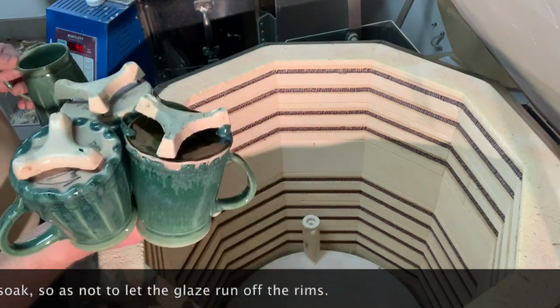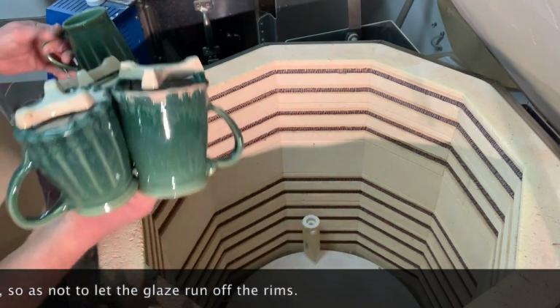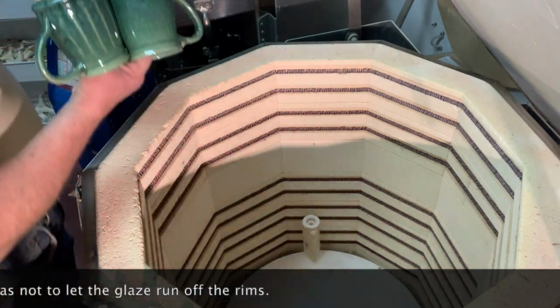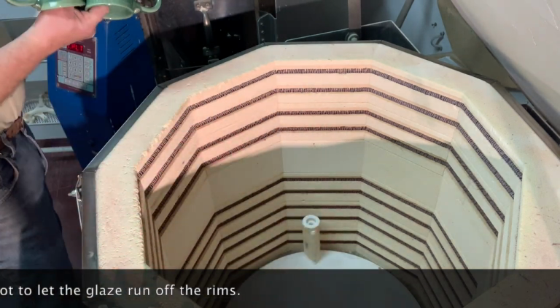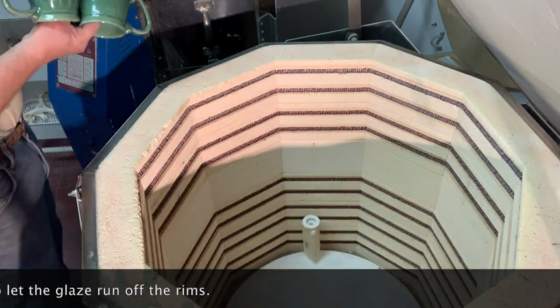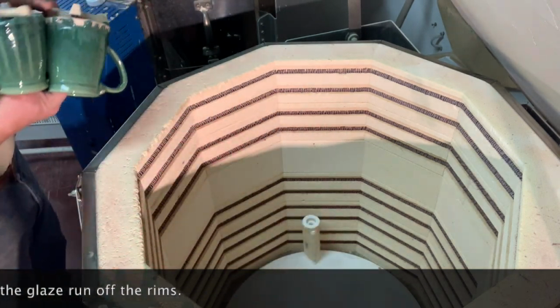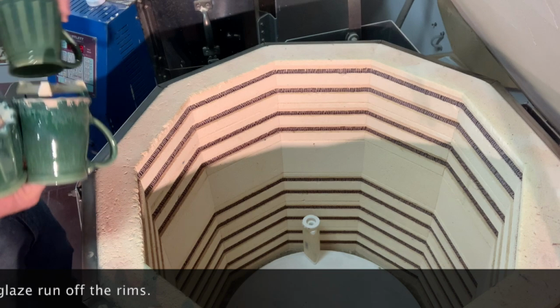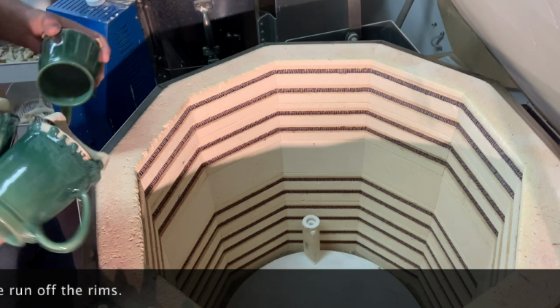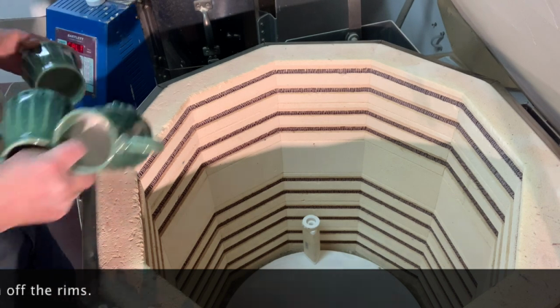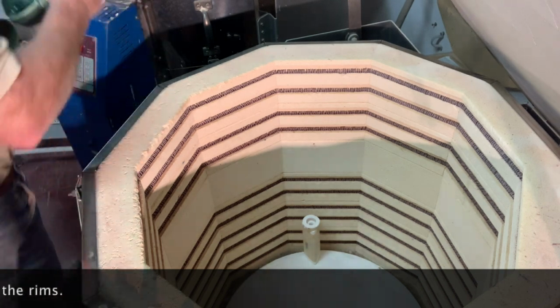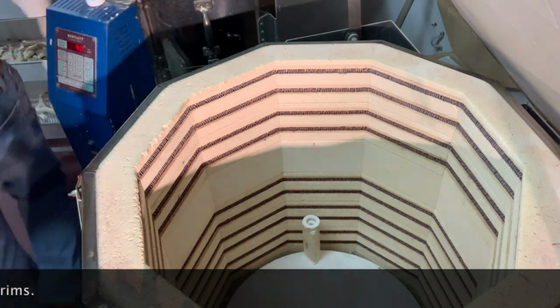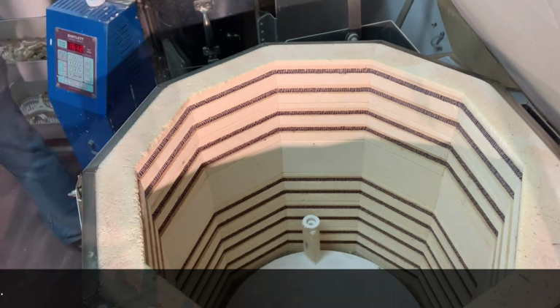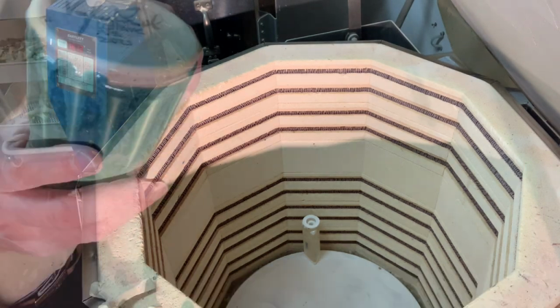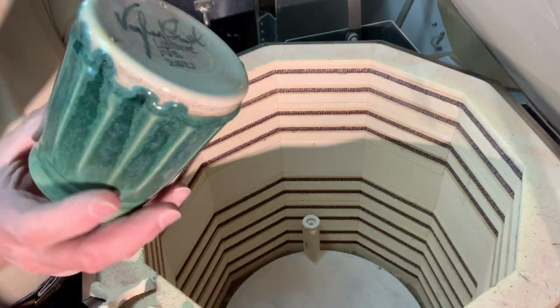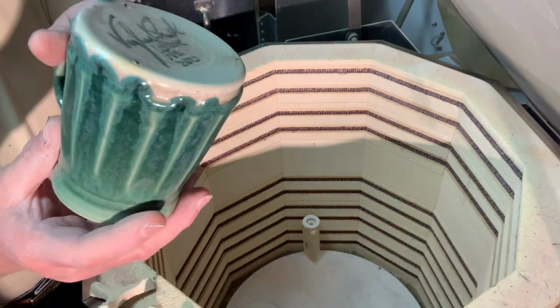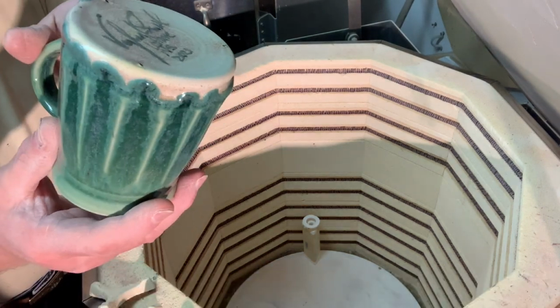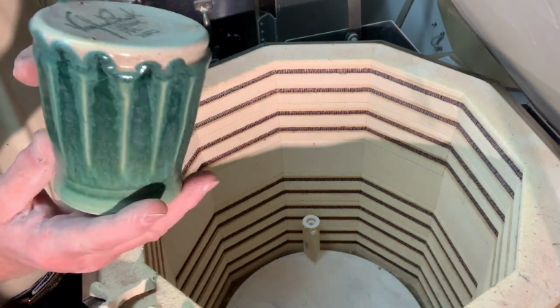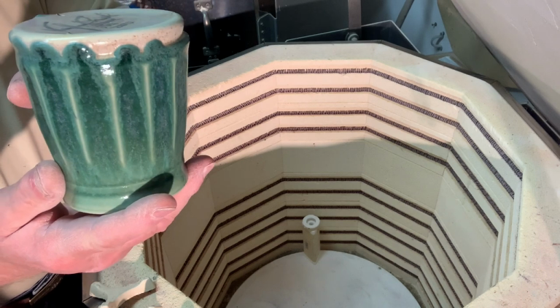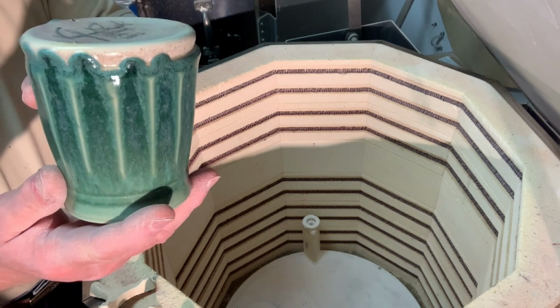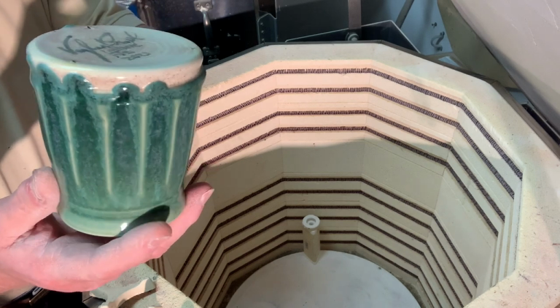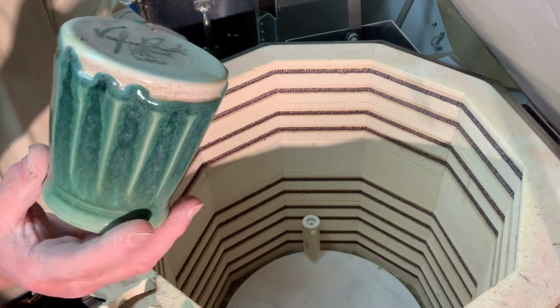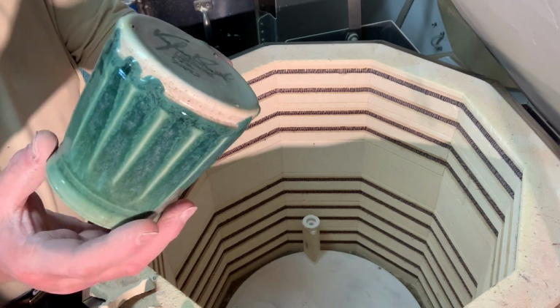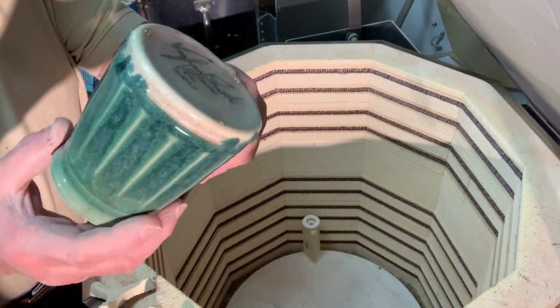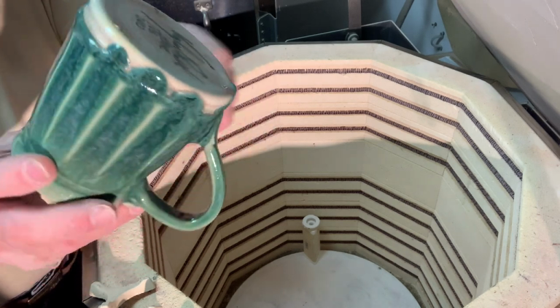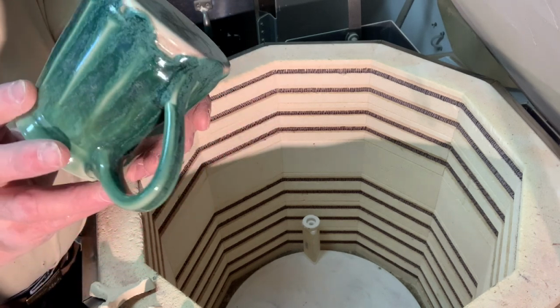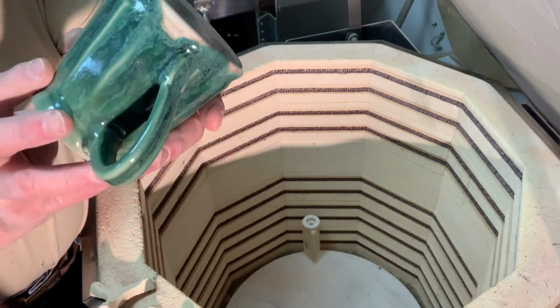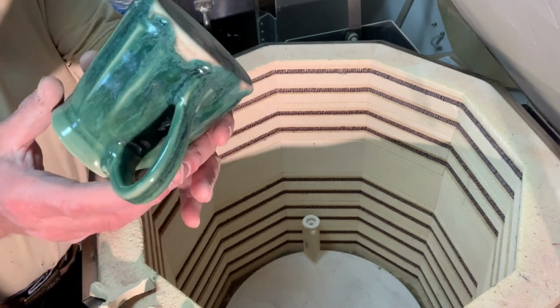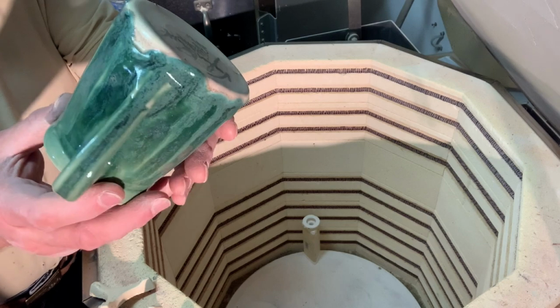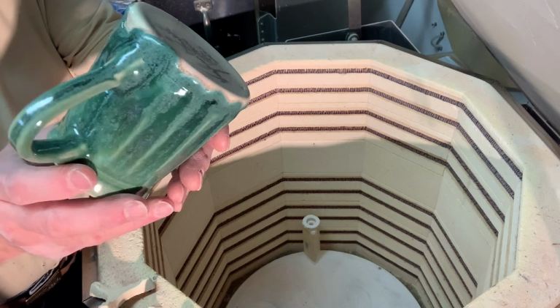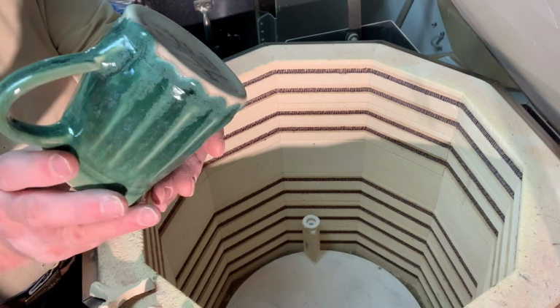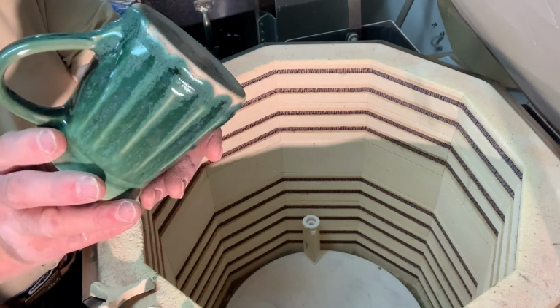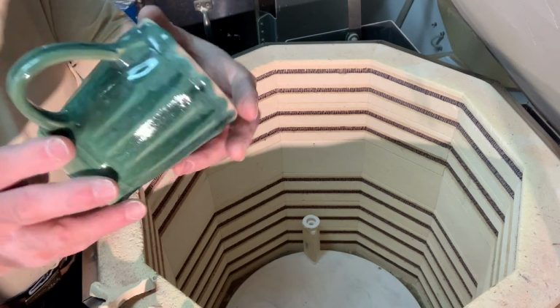One of them didn't run. I wonder what the difference is. I just have to remember not to glaze very far down because you can get away with it — I like the running, but I just have to remember not to glaze very far down when I do the second dip.